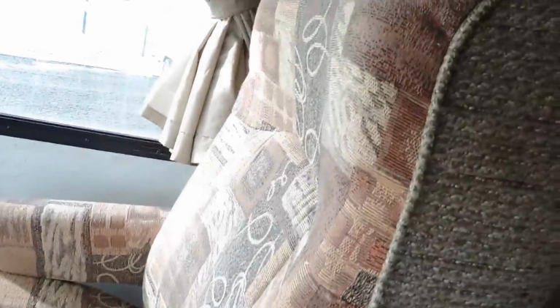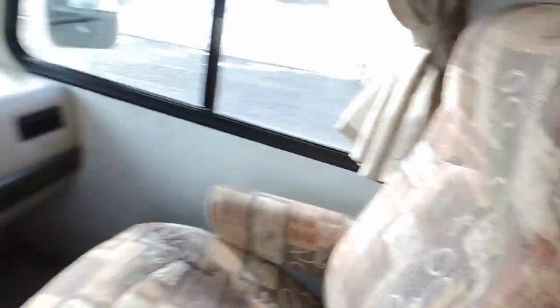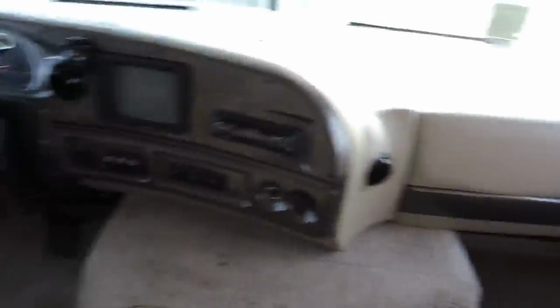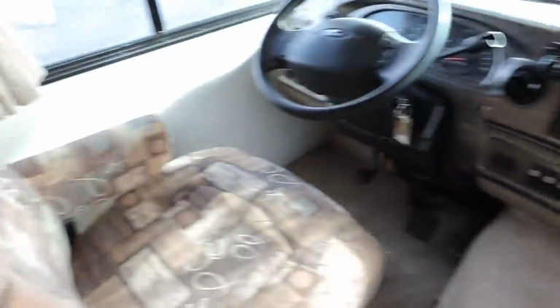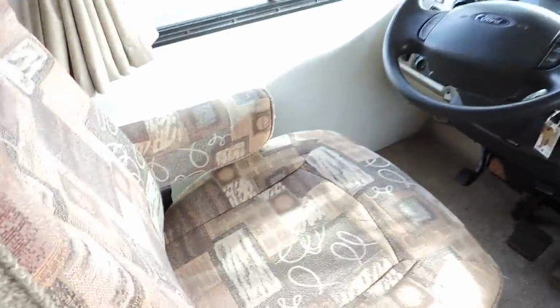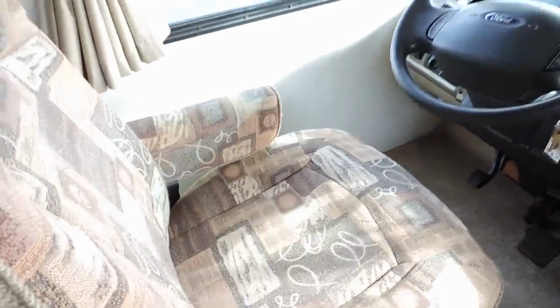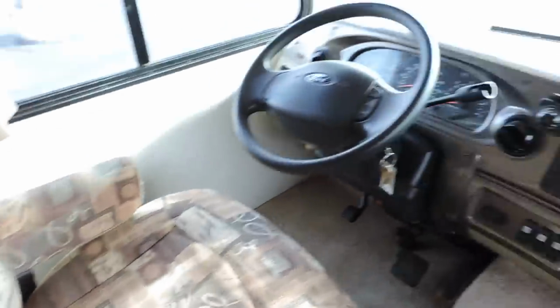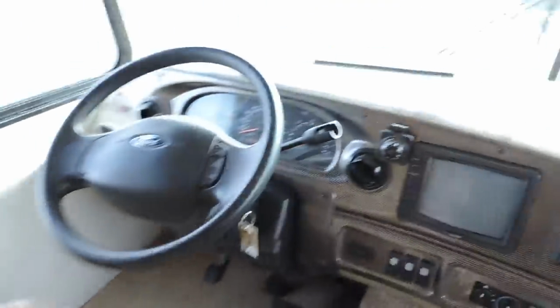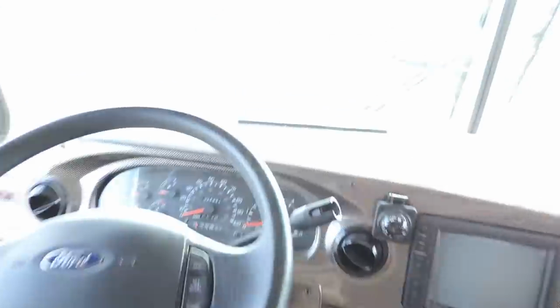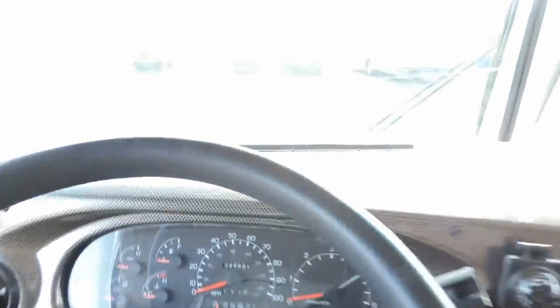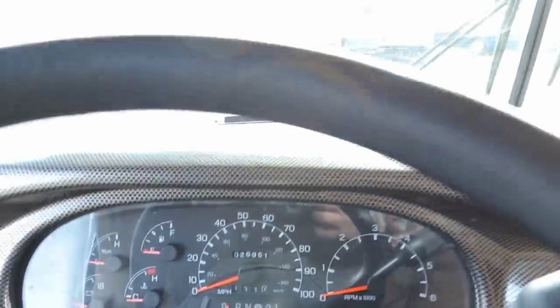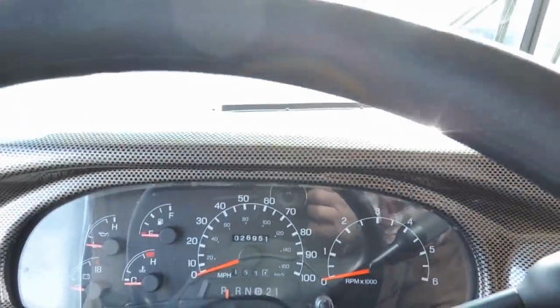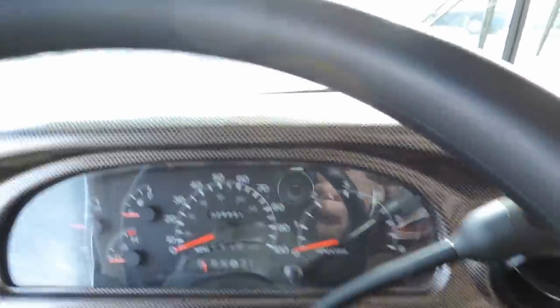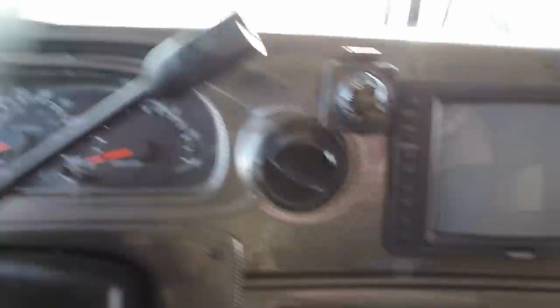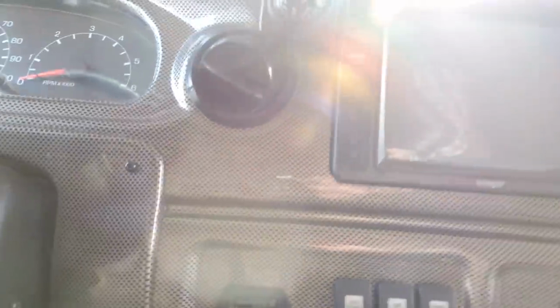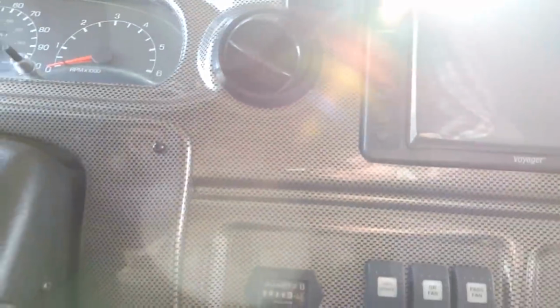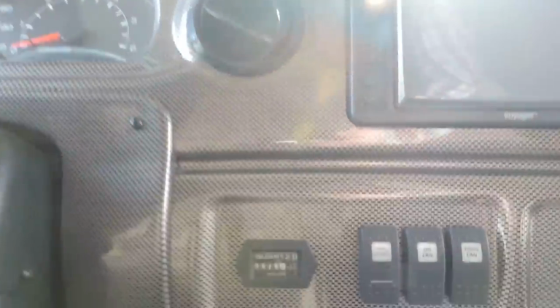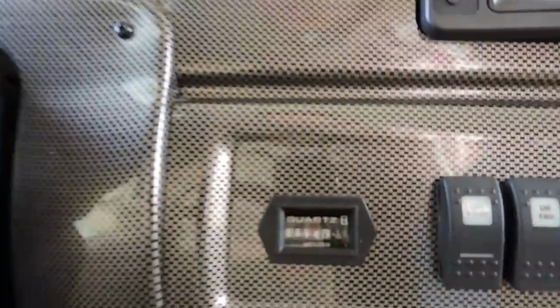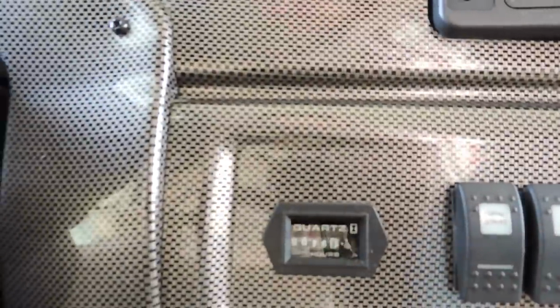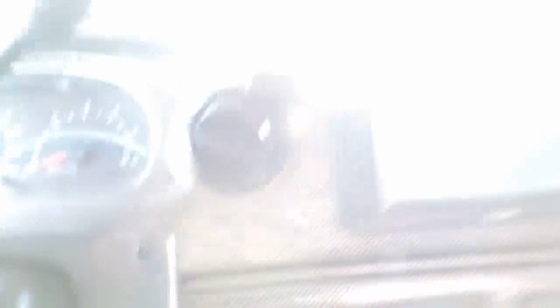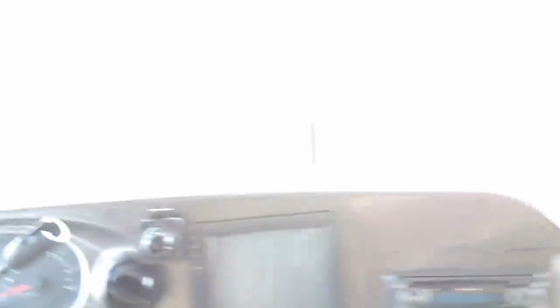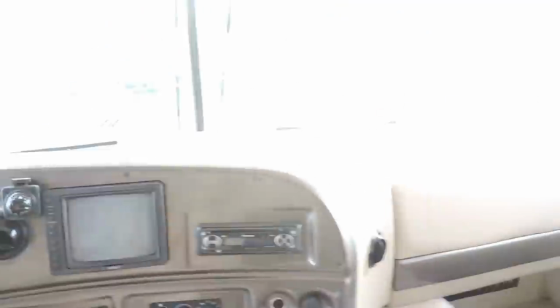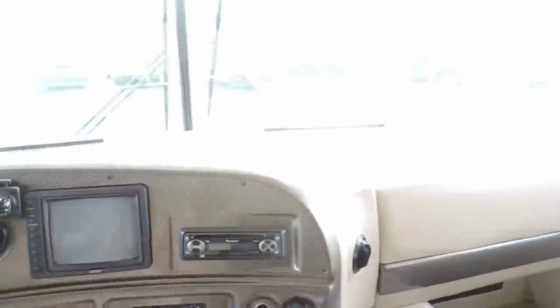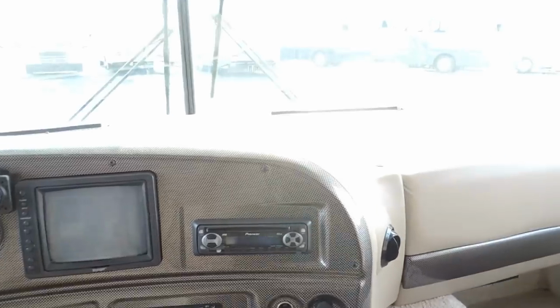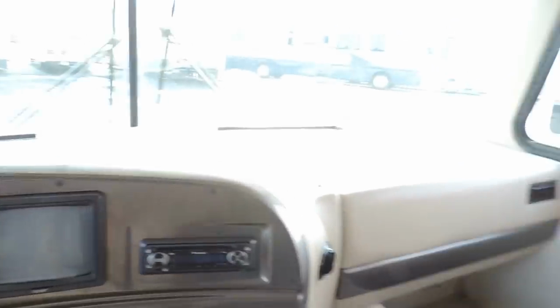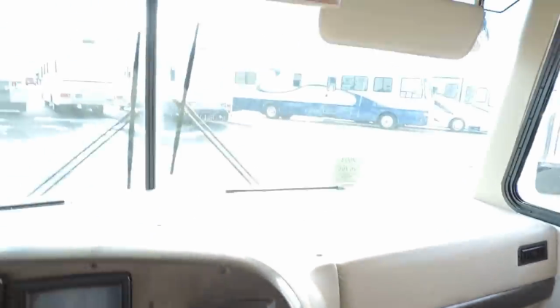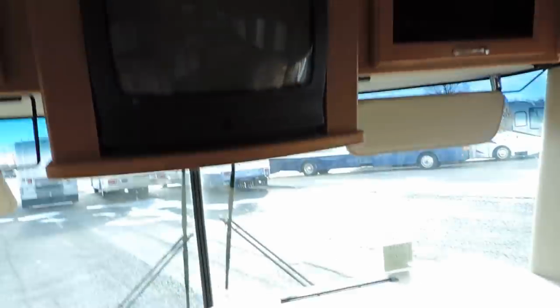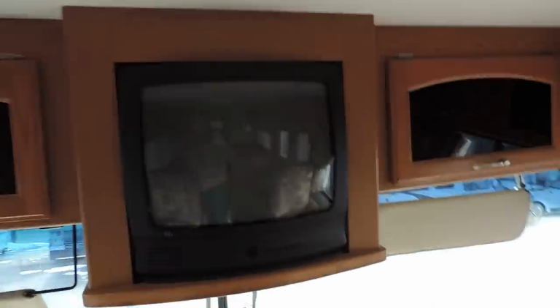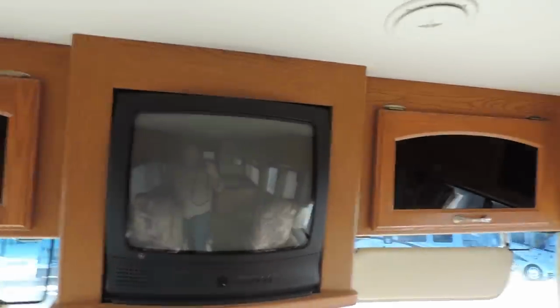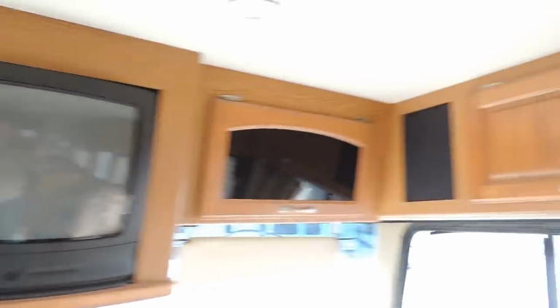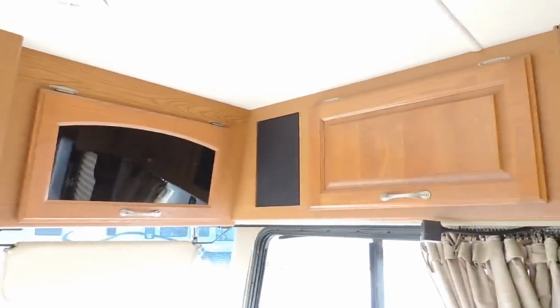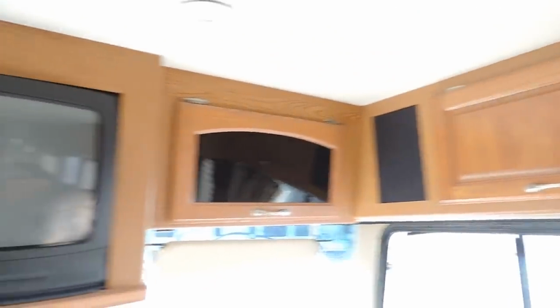Not worn or torn at all. The odometer shows 26,951 miles with only 76 hours on the generator. Has a backup camera, CD player, and a nice TV overhead with nice cabinets.